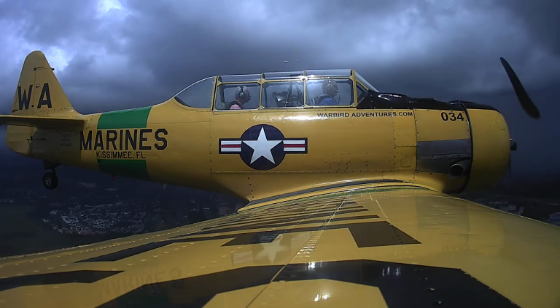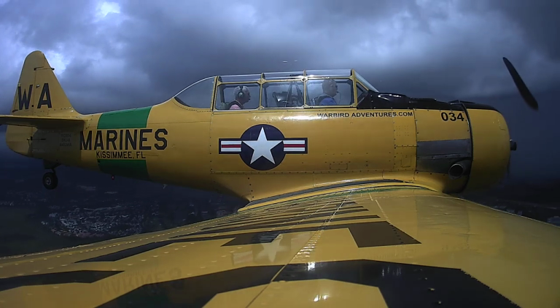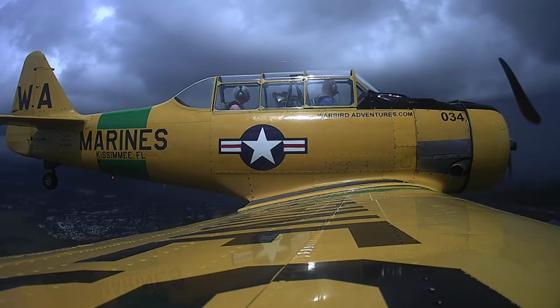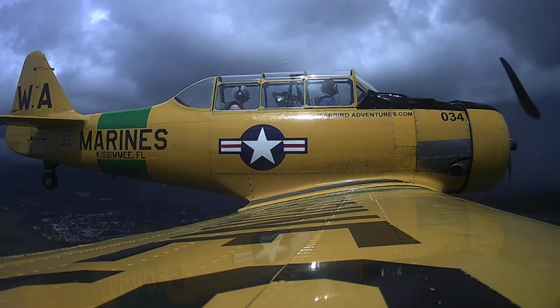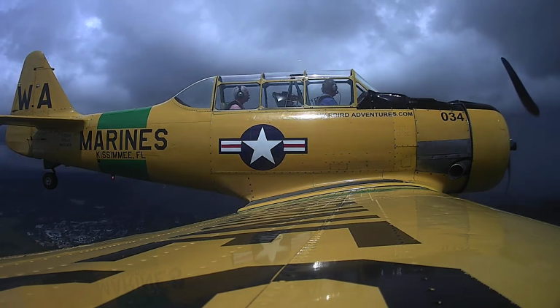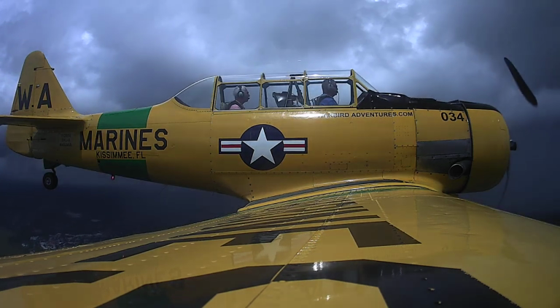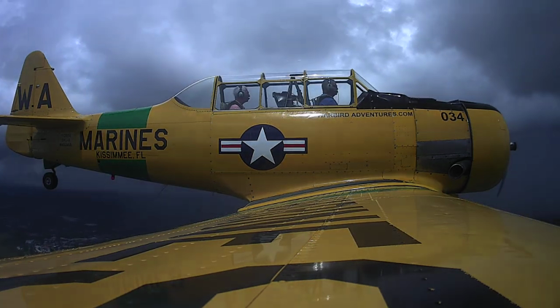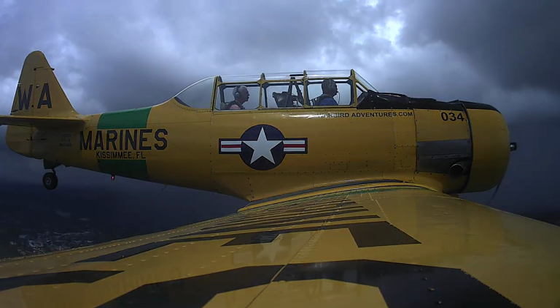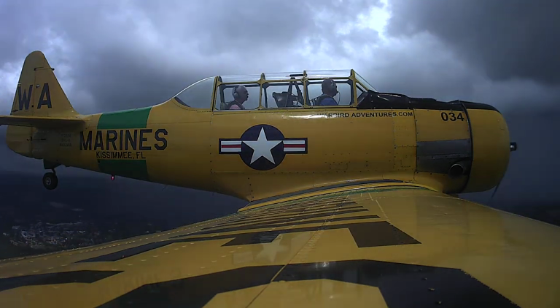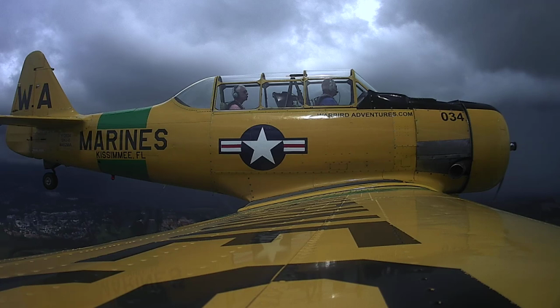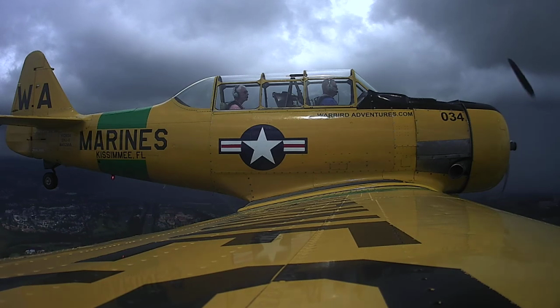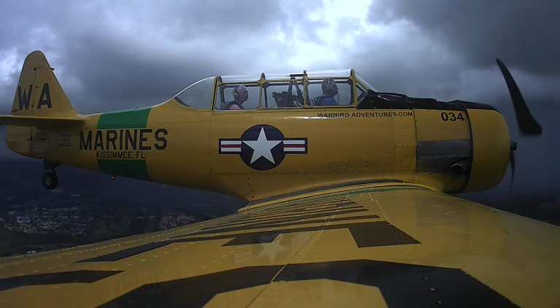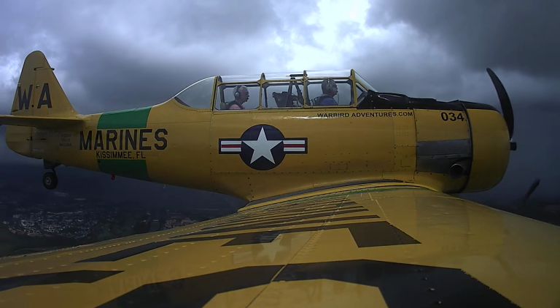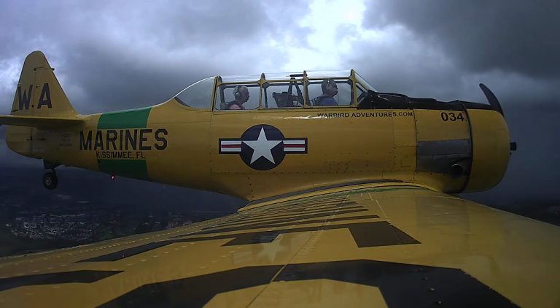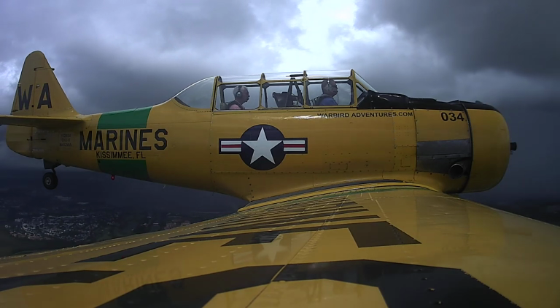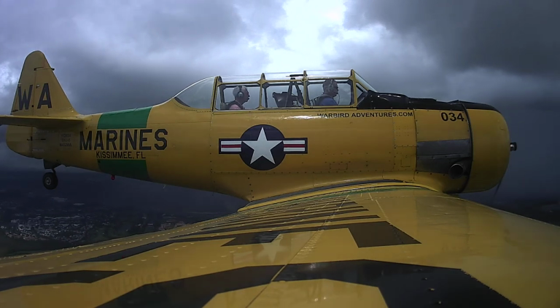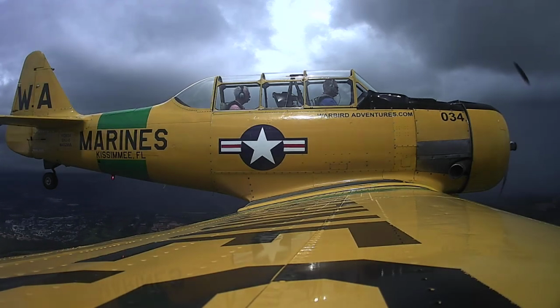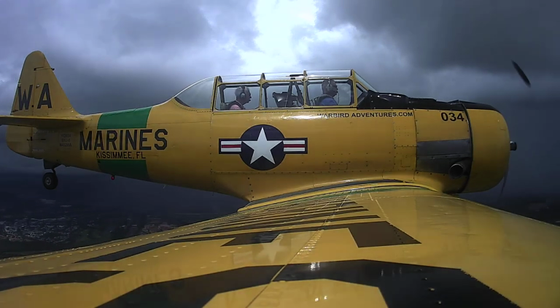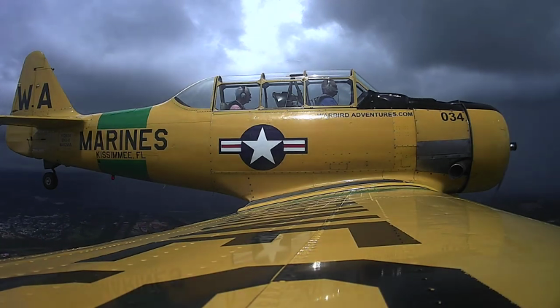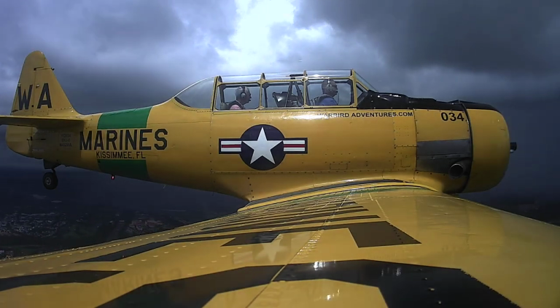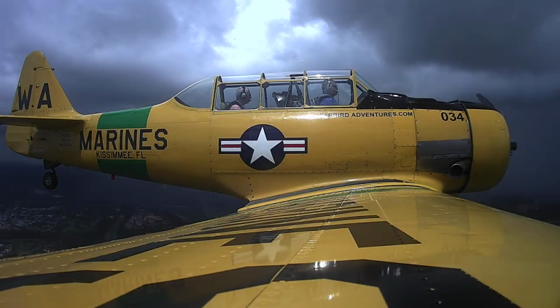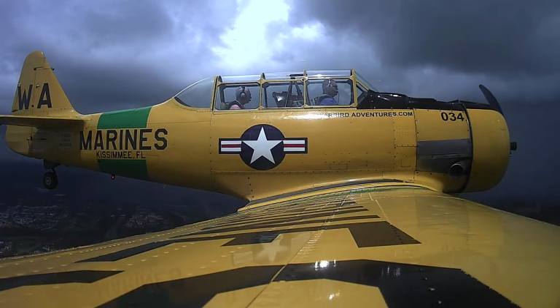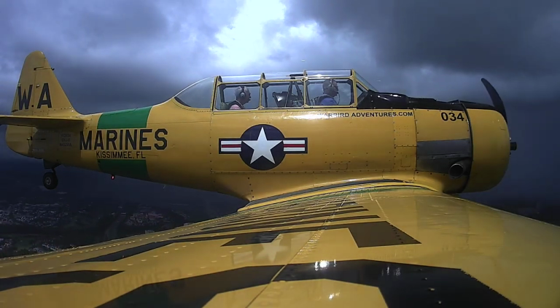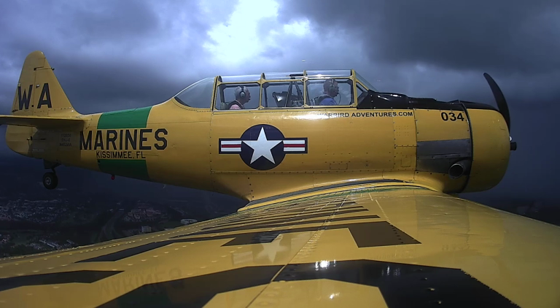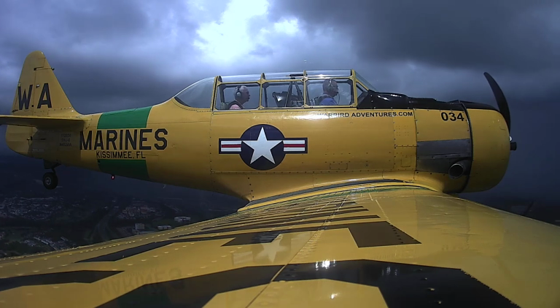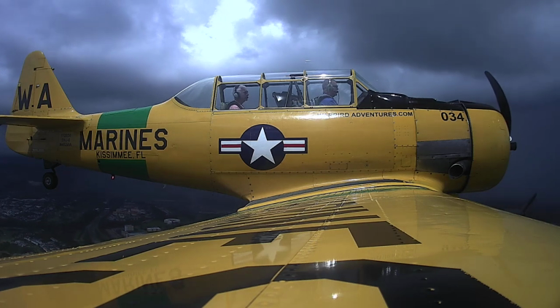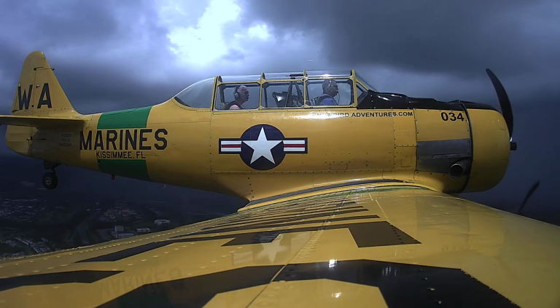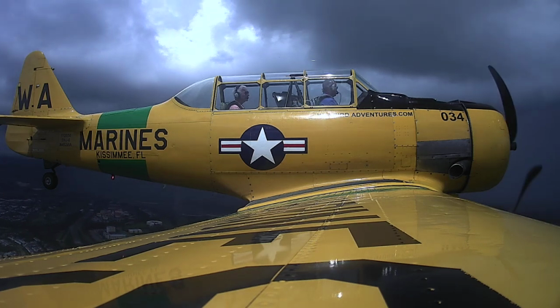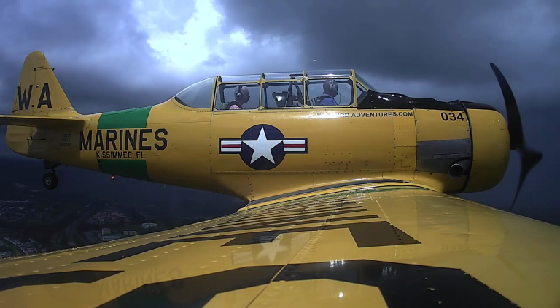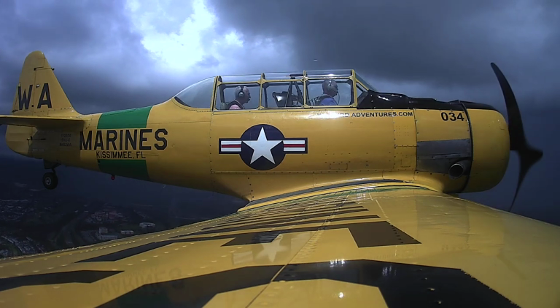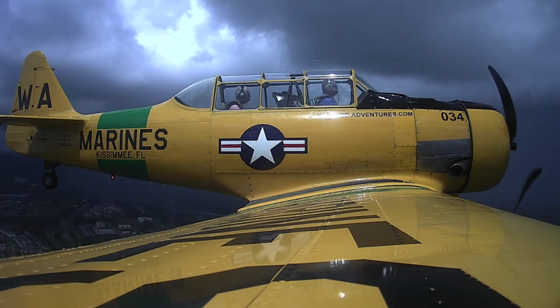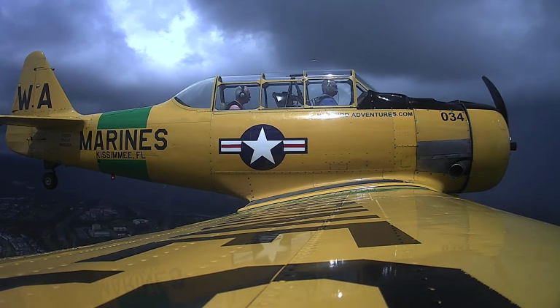Oh, this is awesome! Altitude good? Yeah, lower, above 1,500.